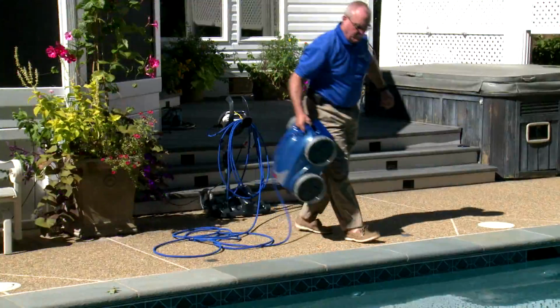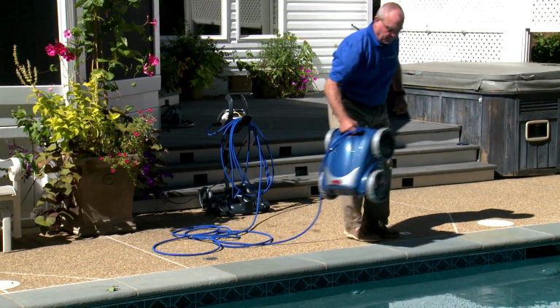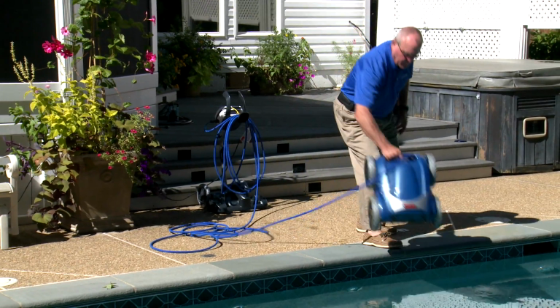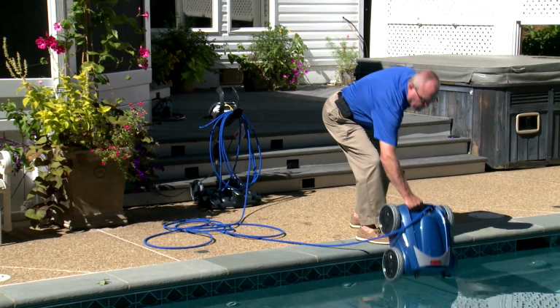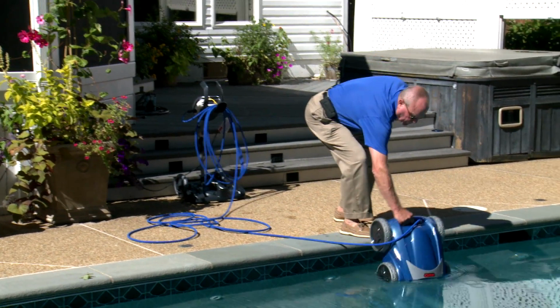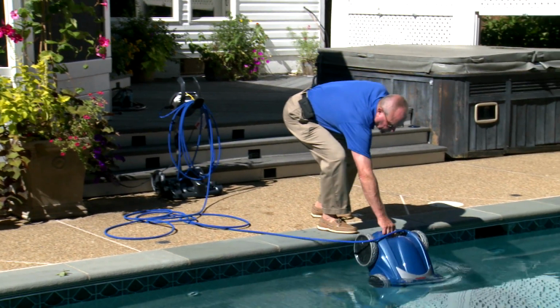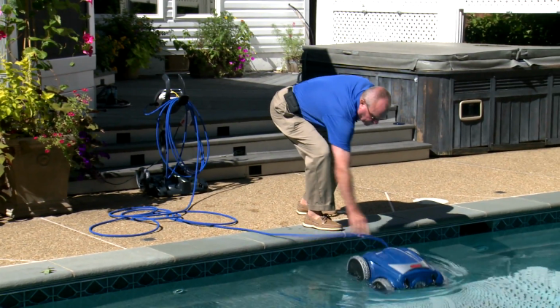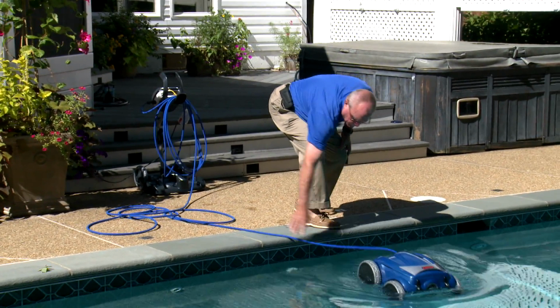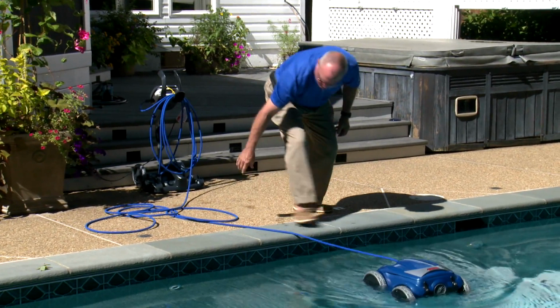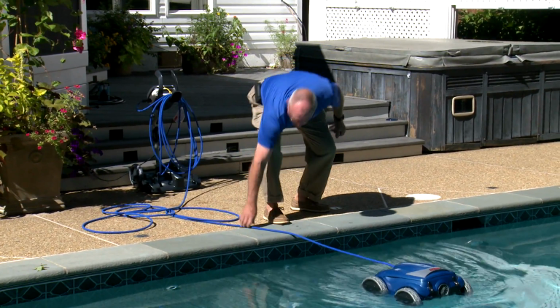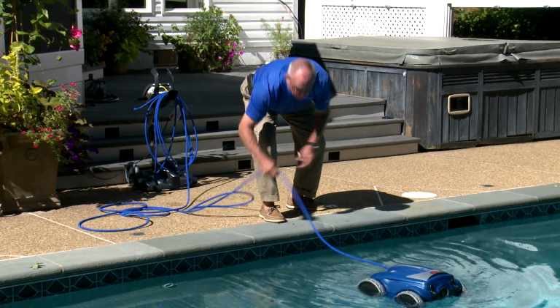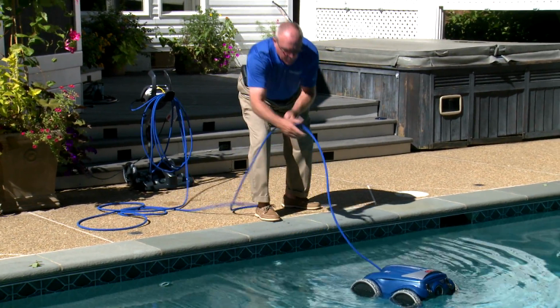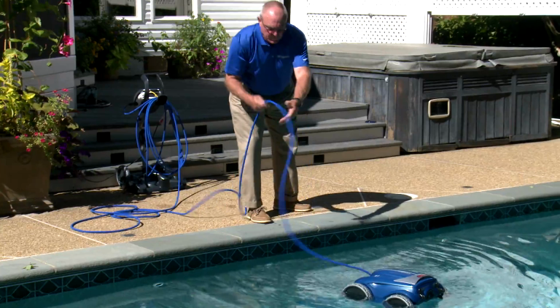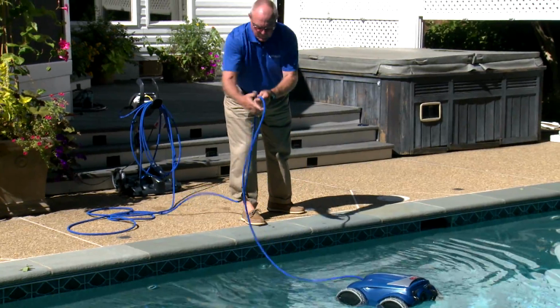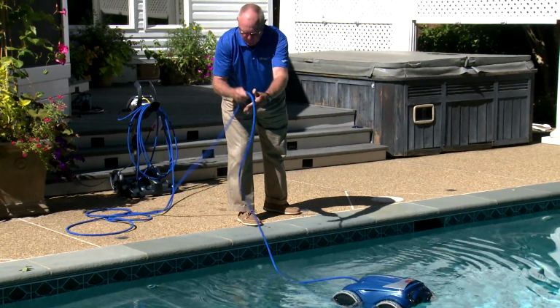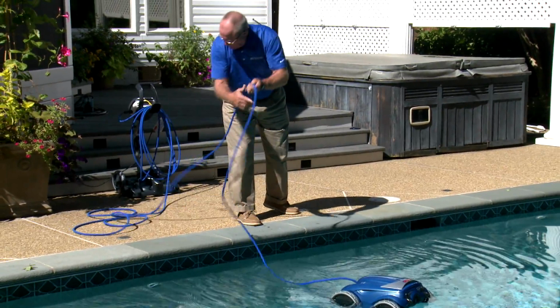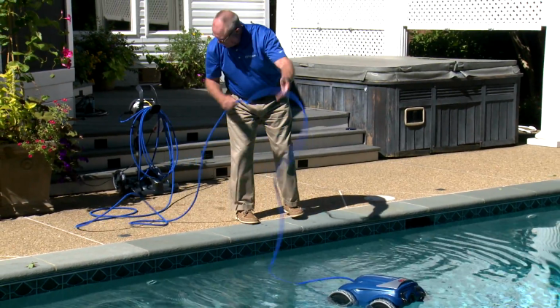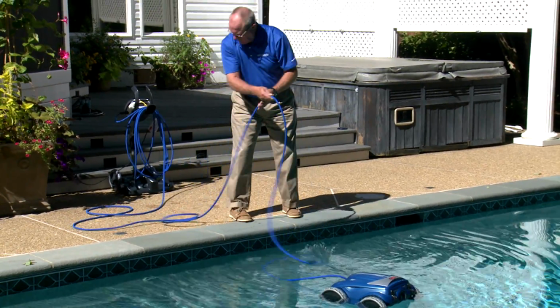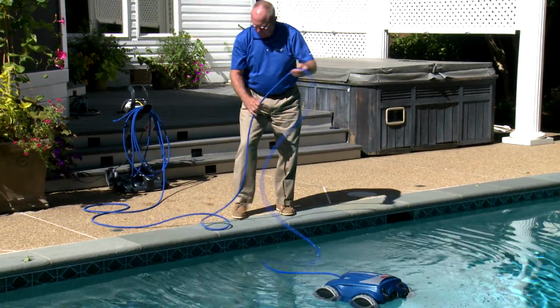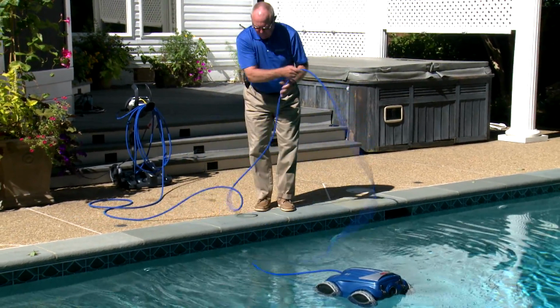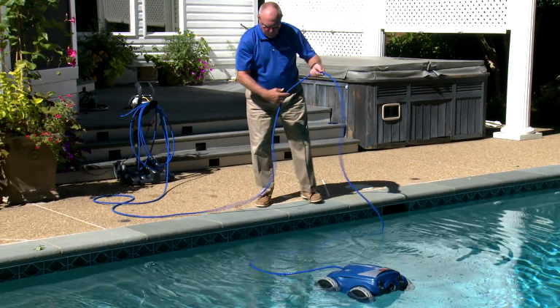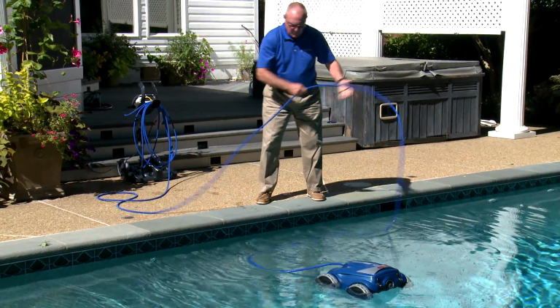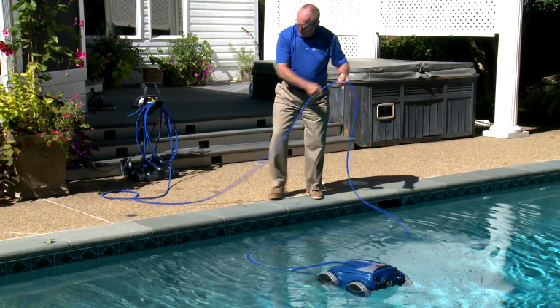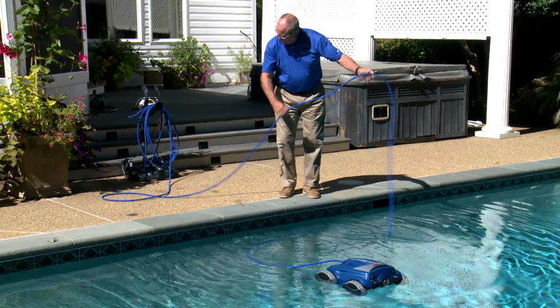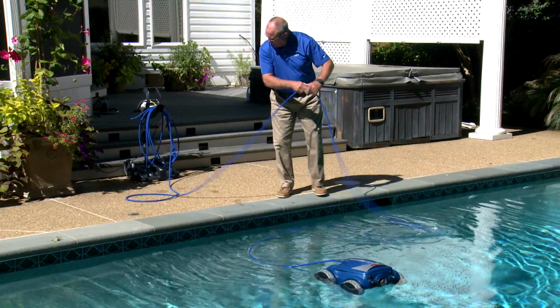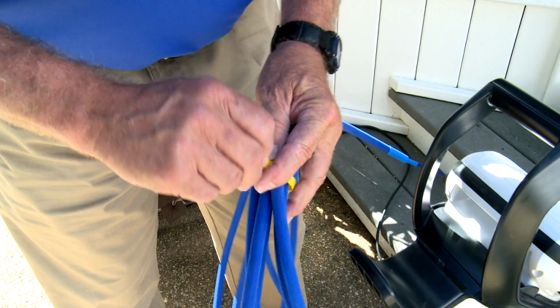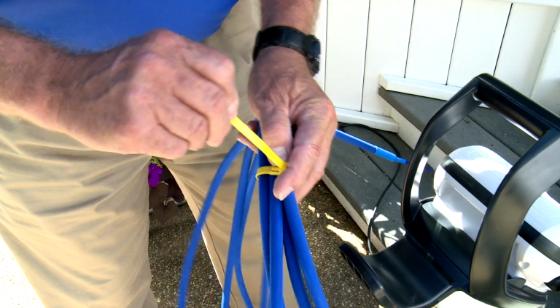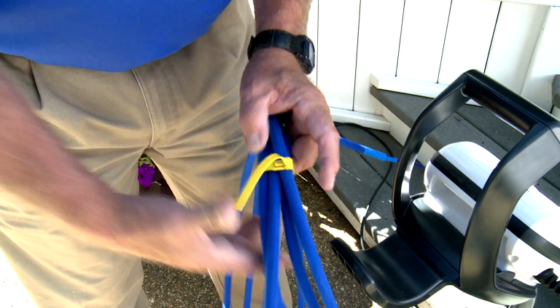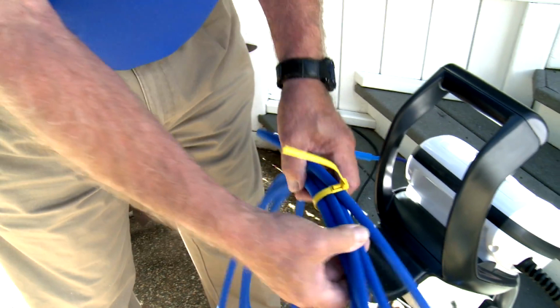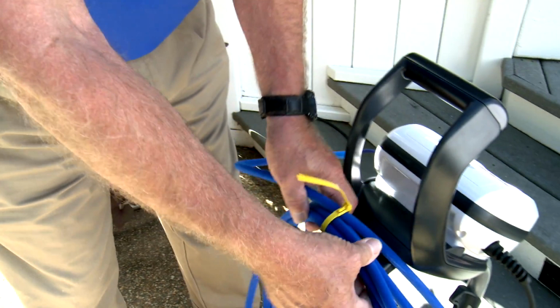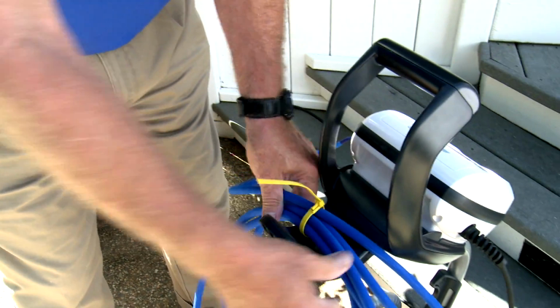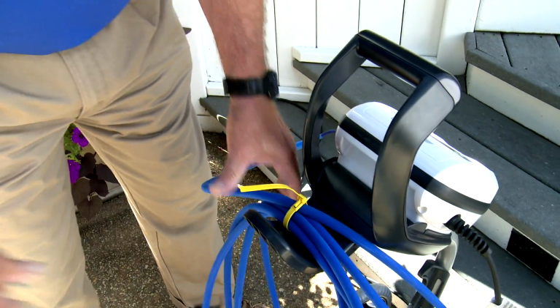Another tip is to limit the amount of cable you throw into the pool. The more excess cable, the more chance for tangling. Feed just enough cable to let the cleaner reach the far end of the pool plus three feet or so, then zip-tie the remaining cable and hang it on the caddy.